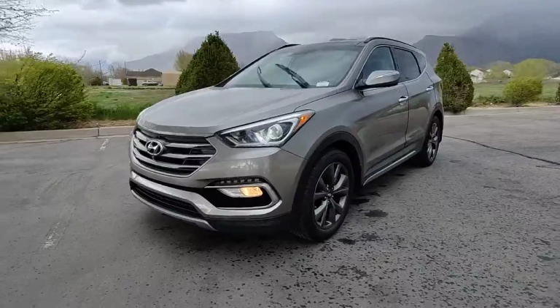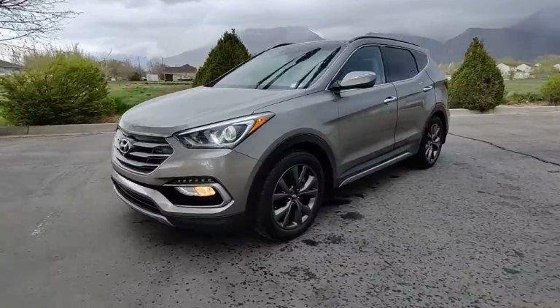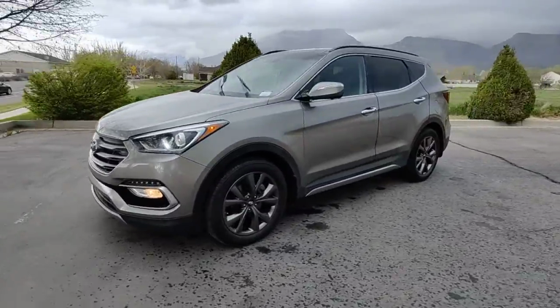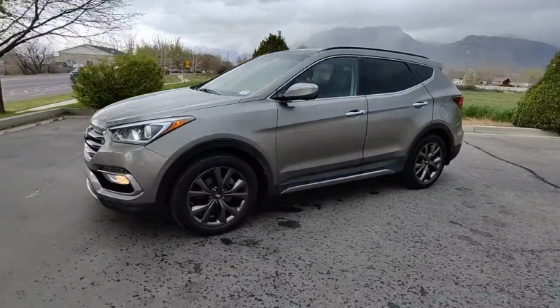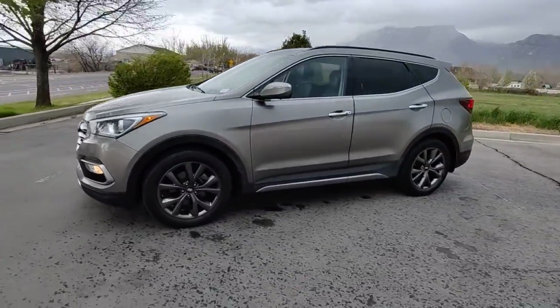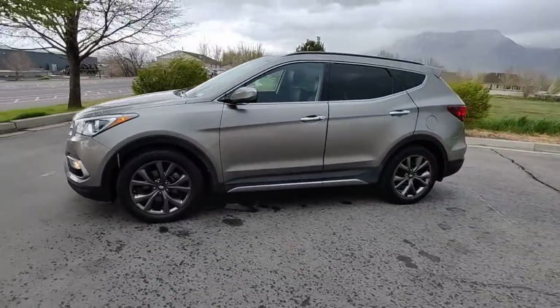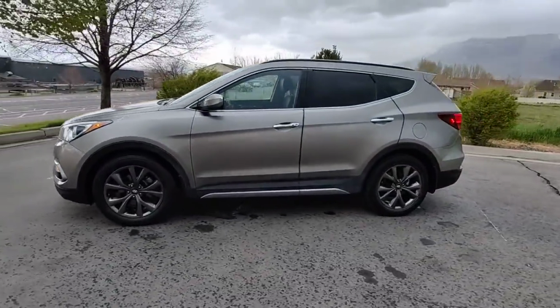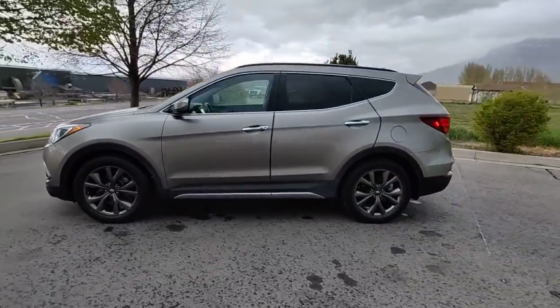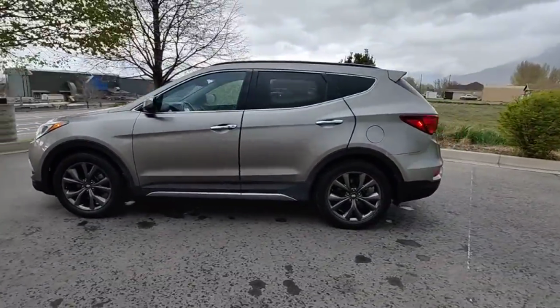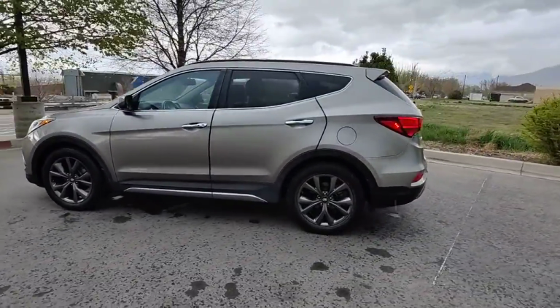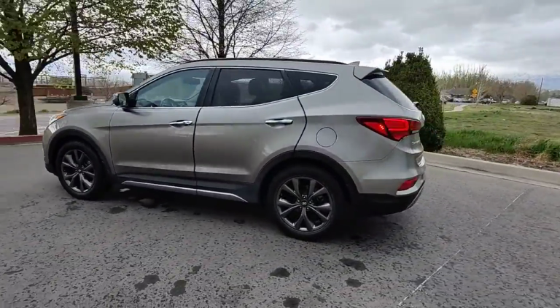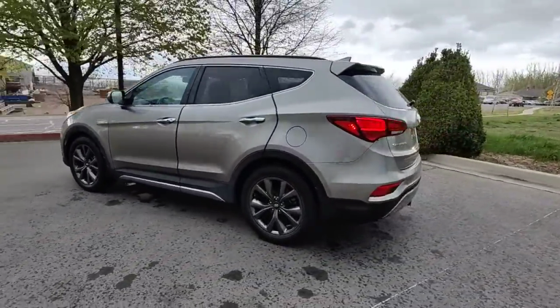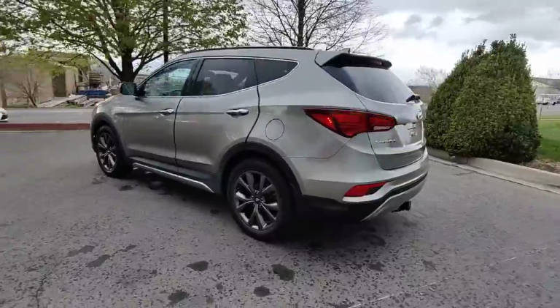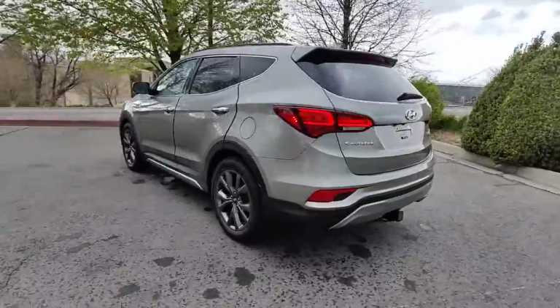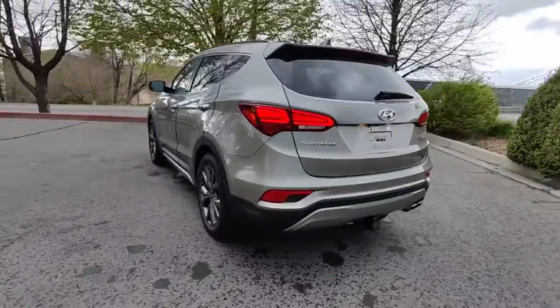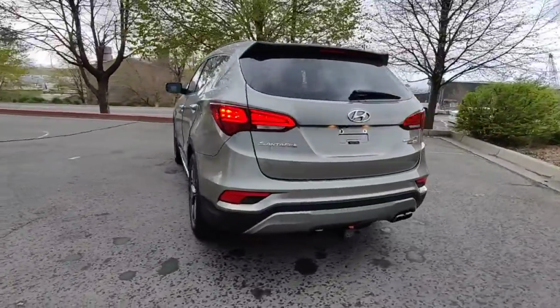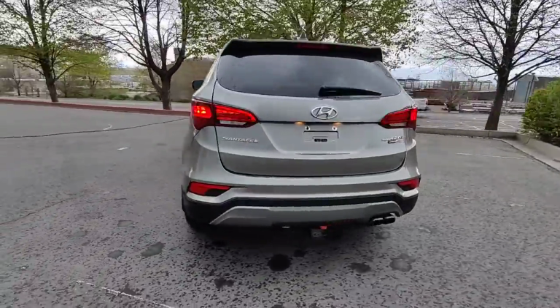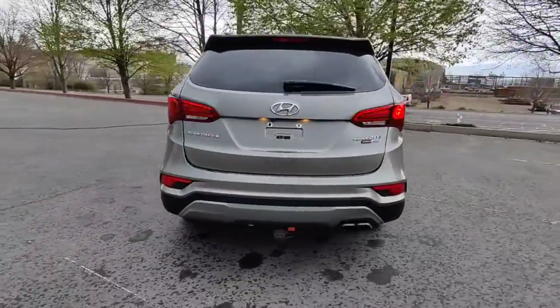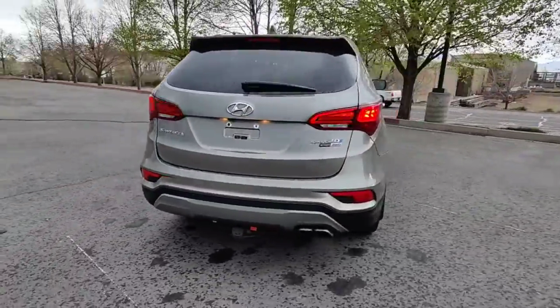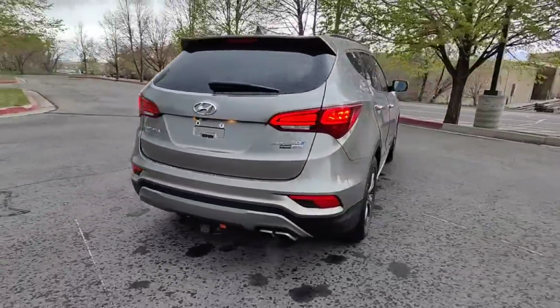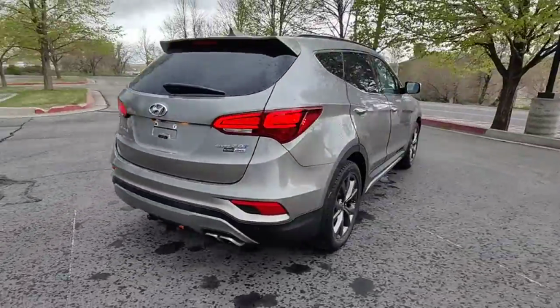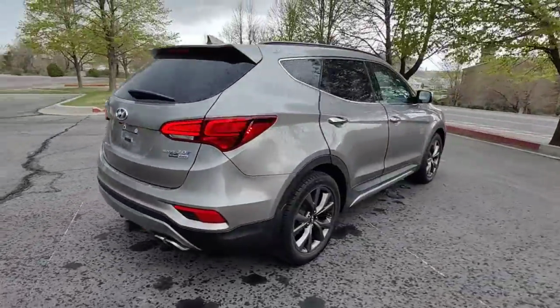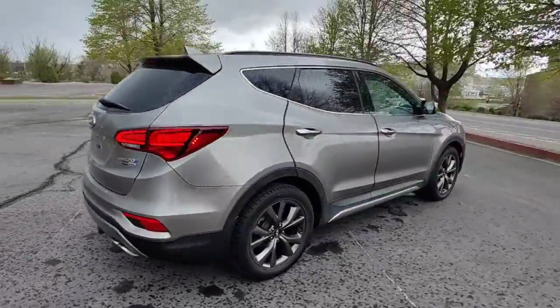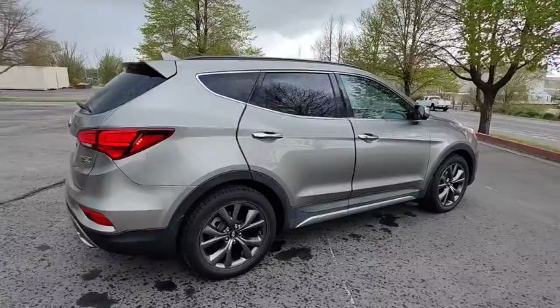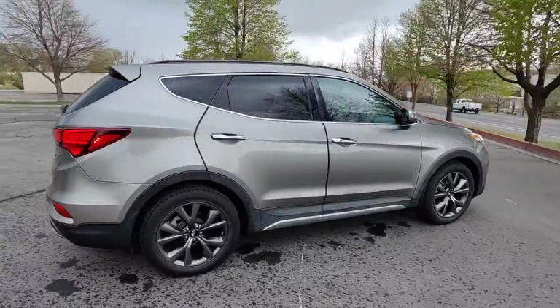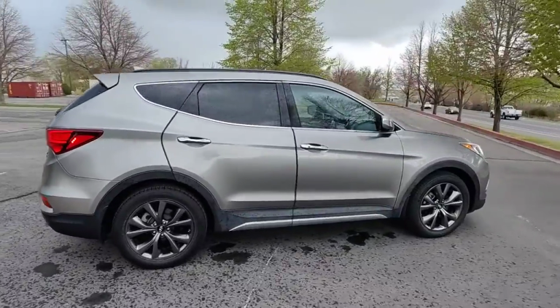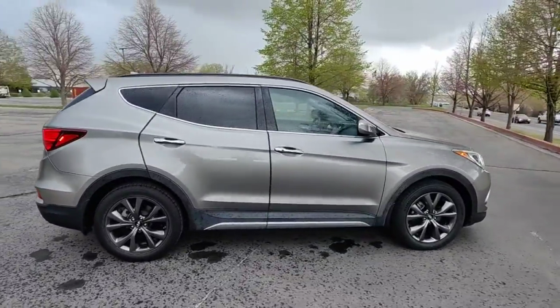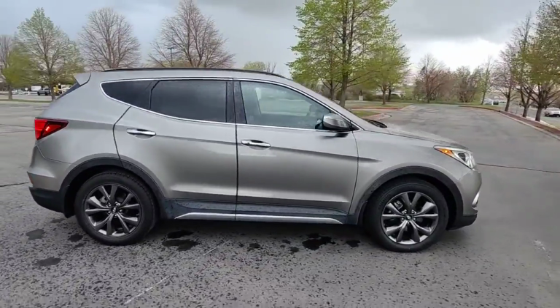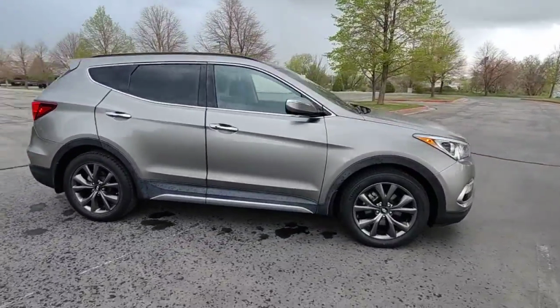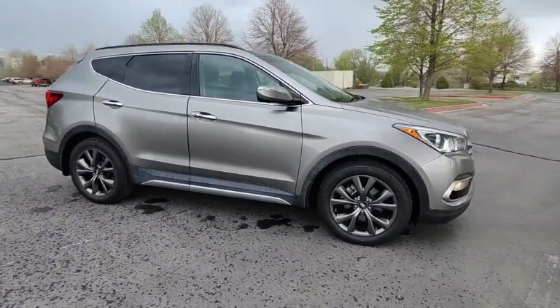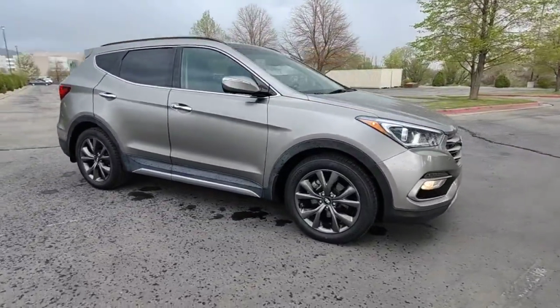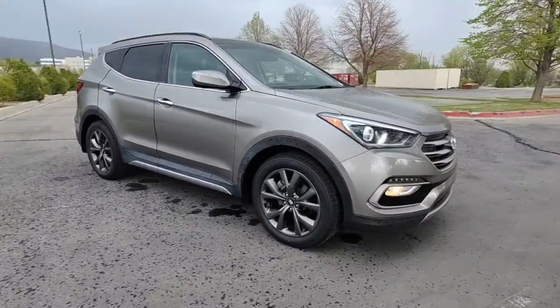You will love the features of this 2017 Hyundai Santa Fe. This vehicle still has fewer than 50,000 miles on the clock, so it won't last long. Handsome and versatile, this Santa Fe brings ease and comfort to your busy lifestyle.